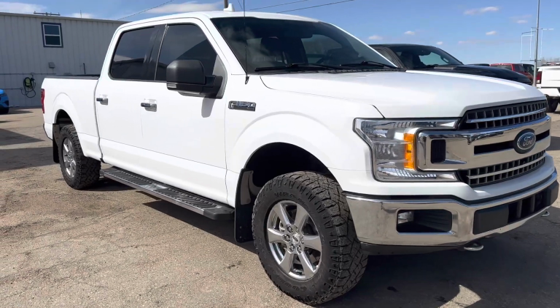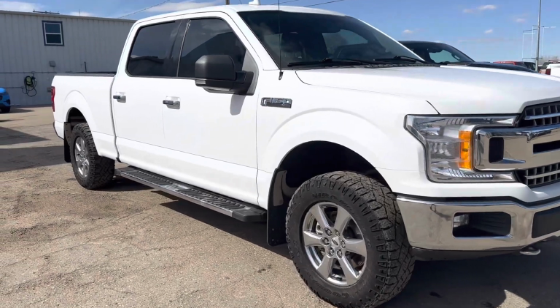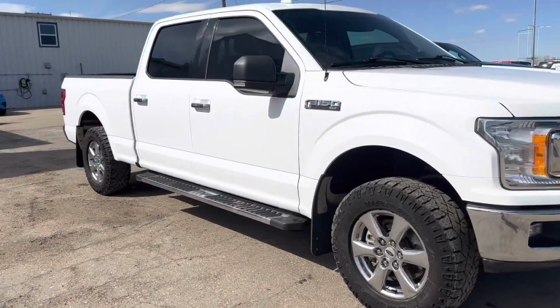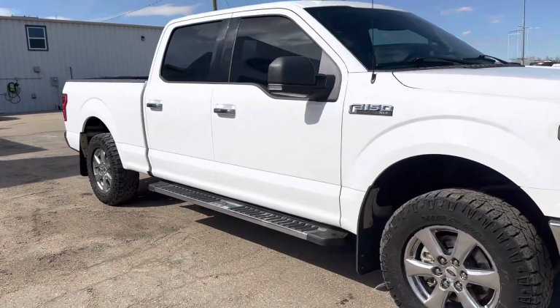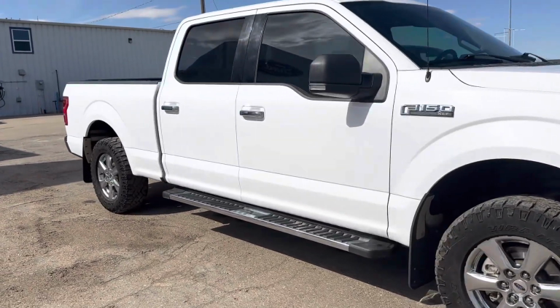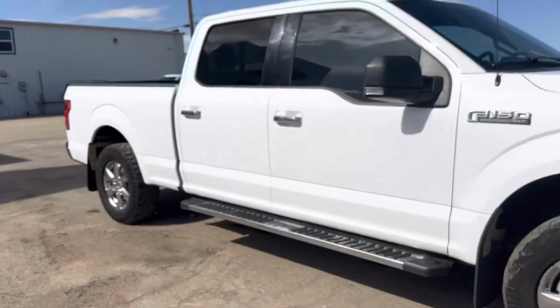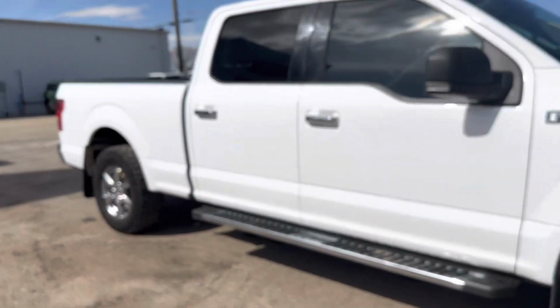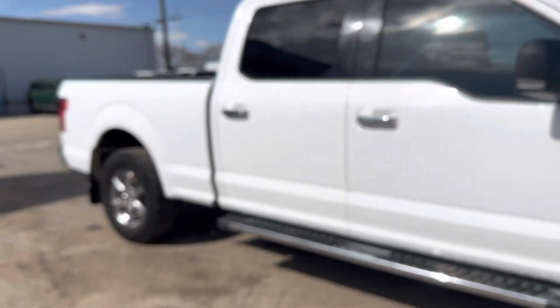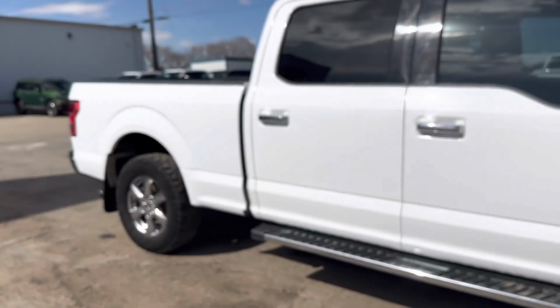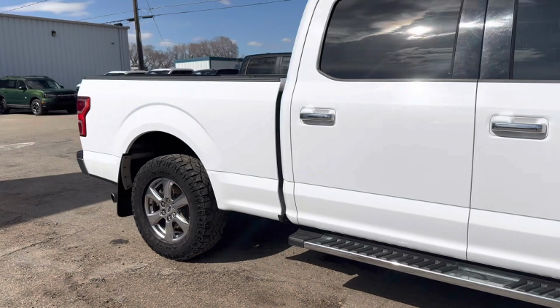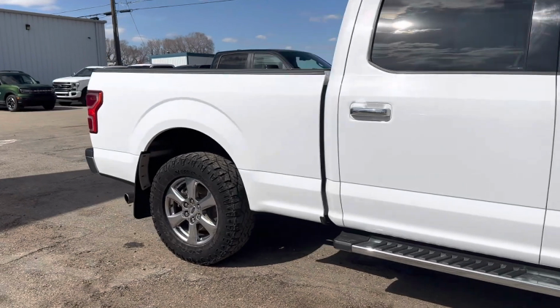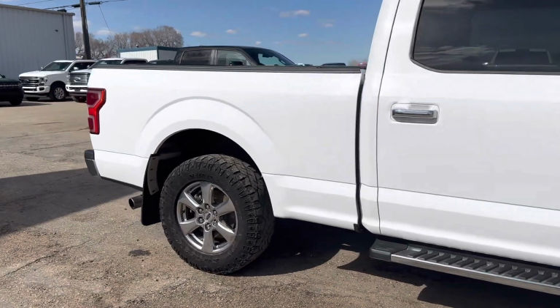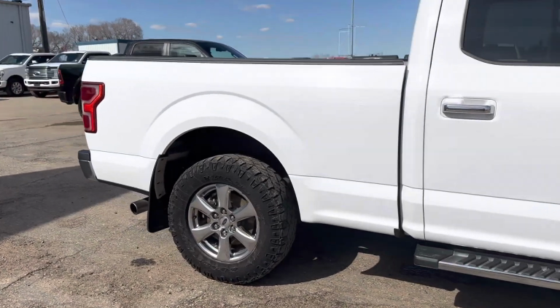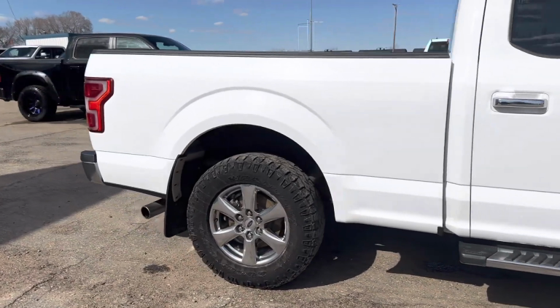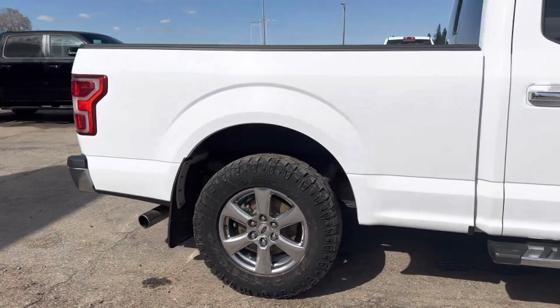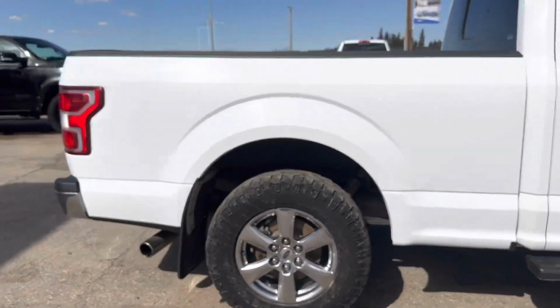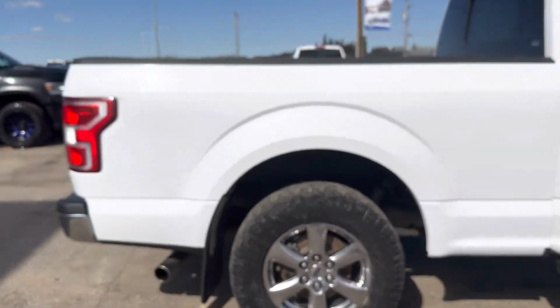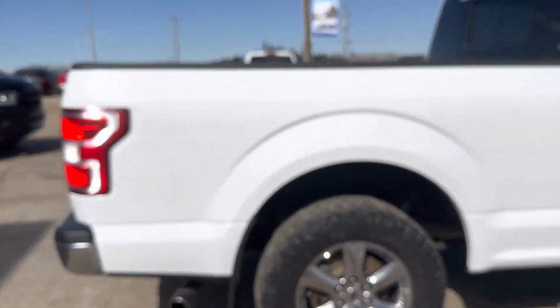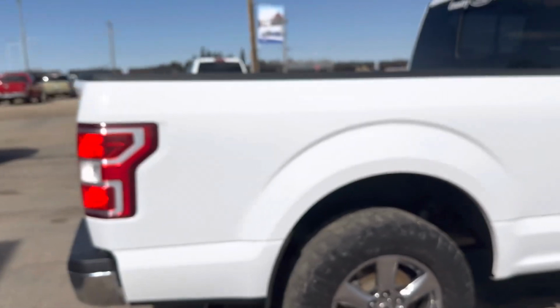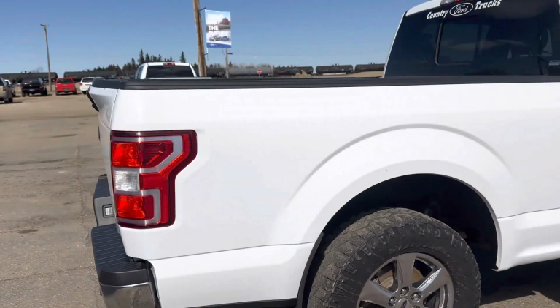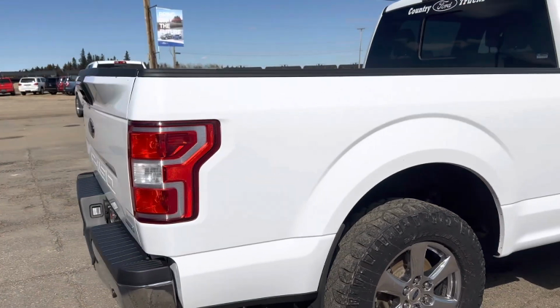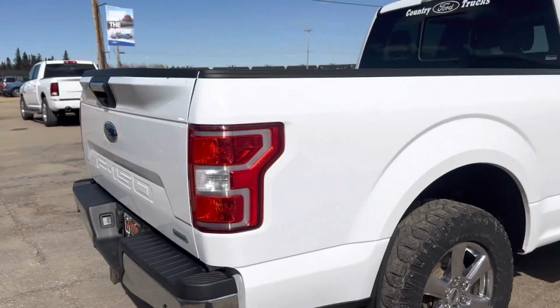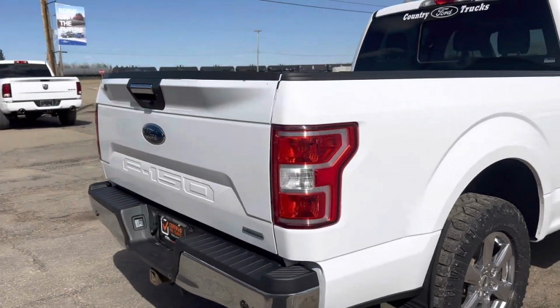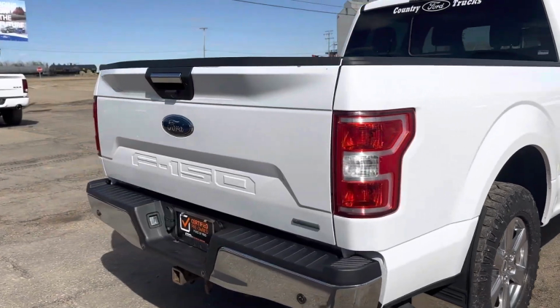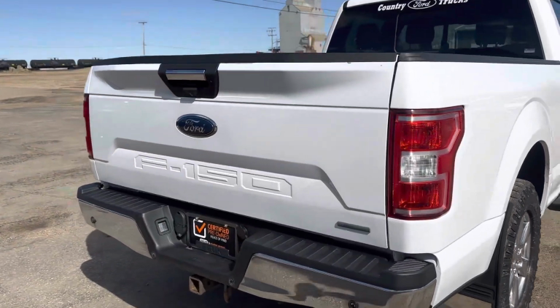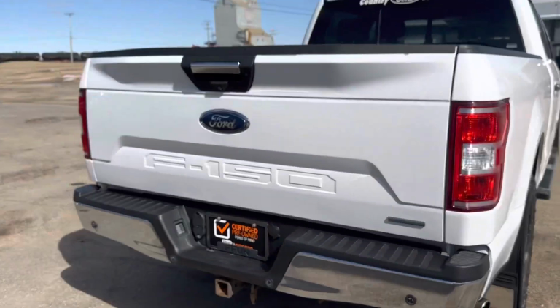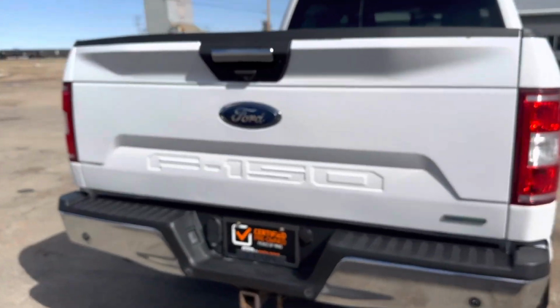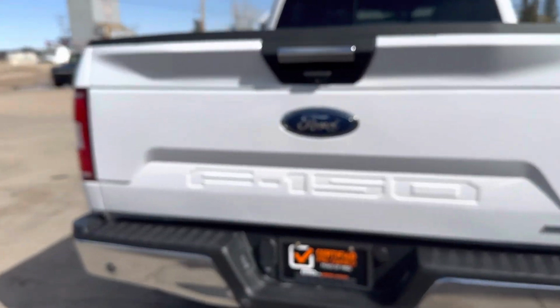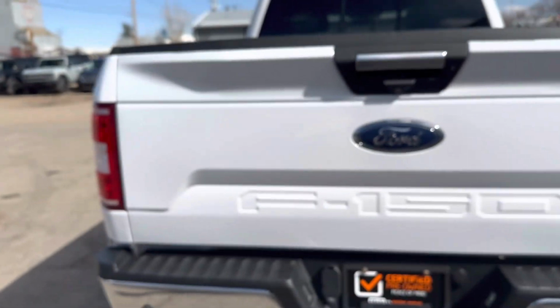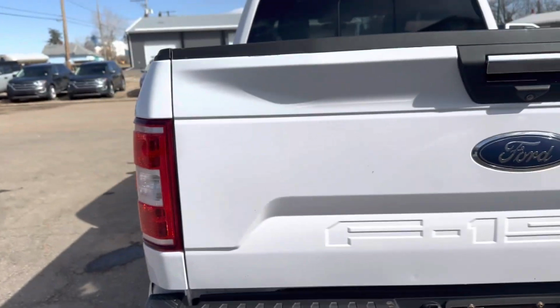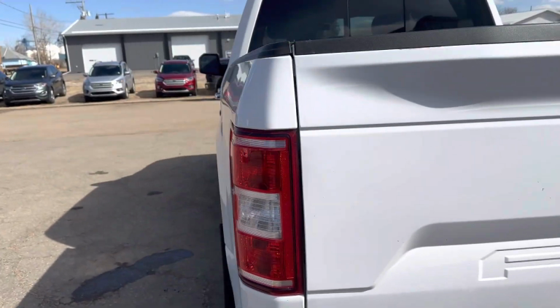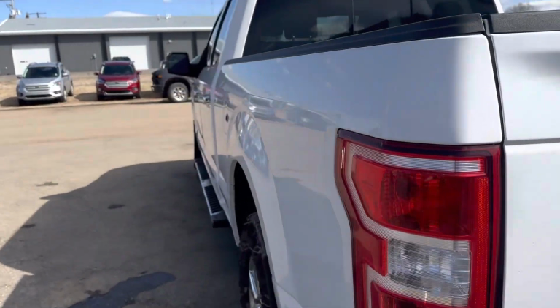Check out this 2018 Ford F-150 XLT with the XTR package. It's got a six and a half foot box, backup camera, and tow package as well.